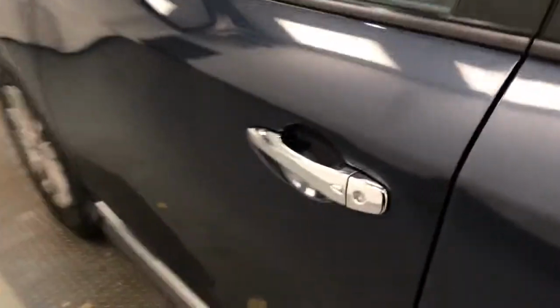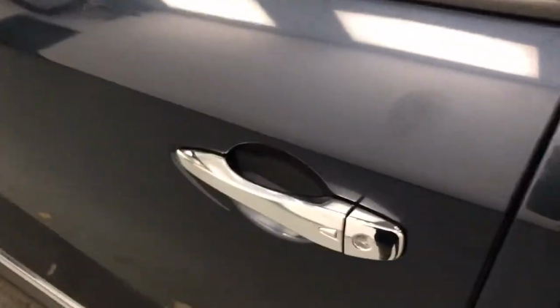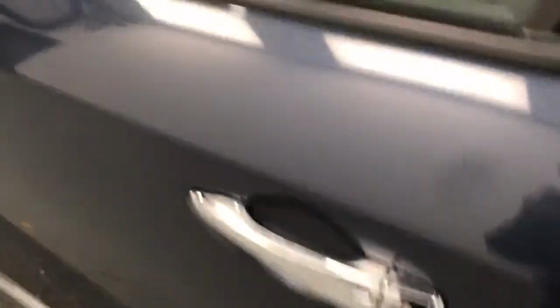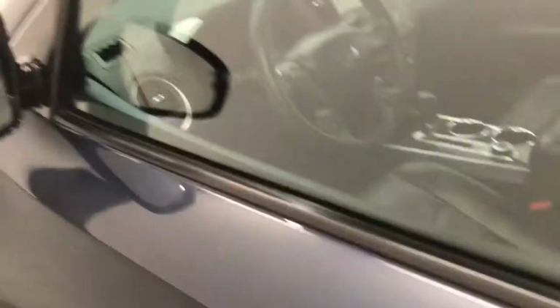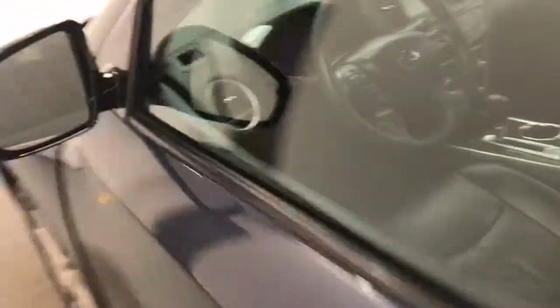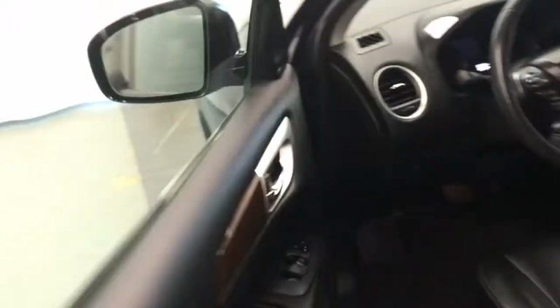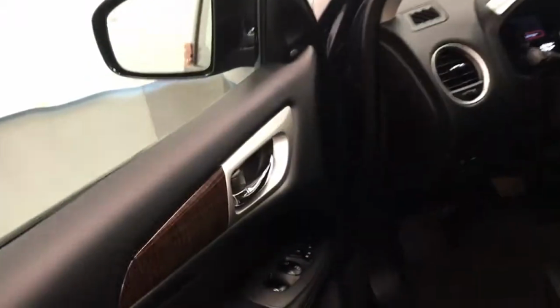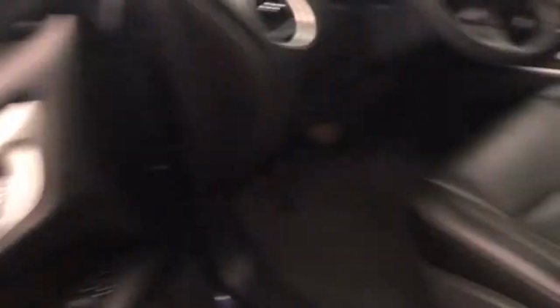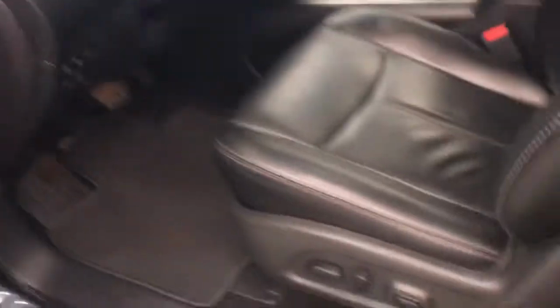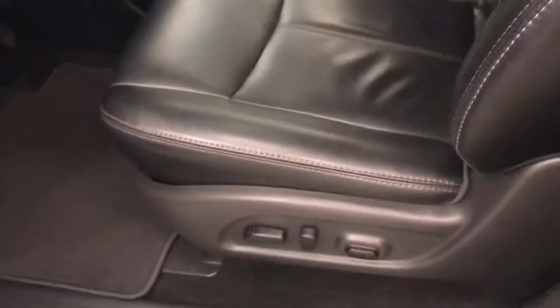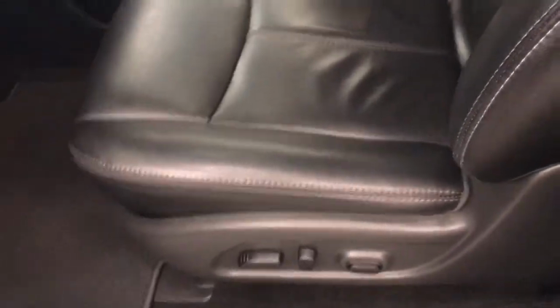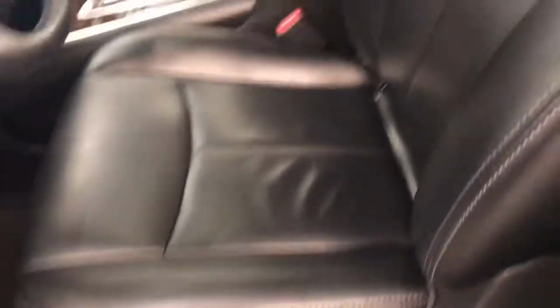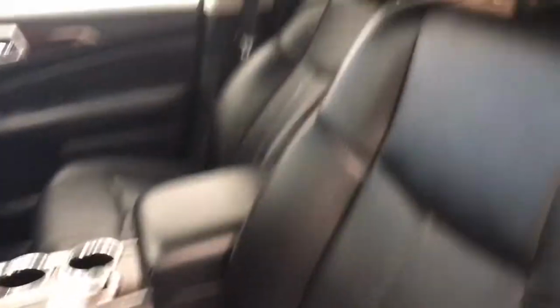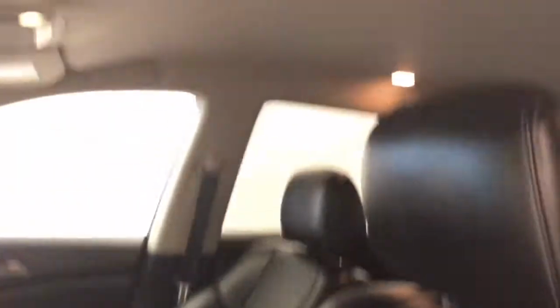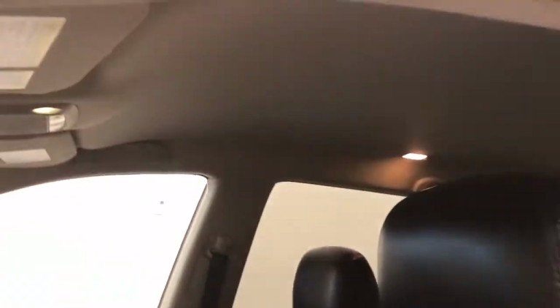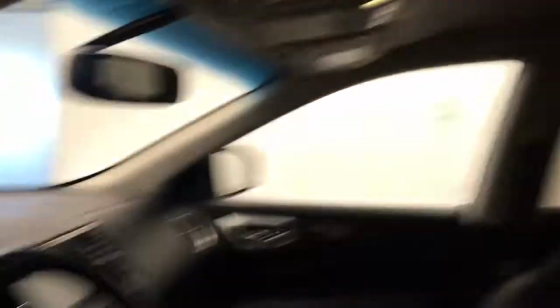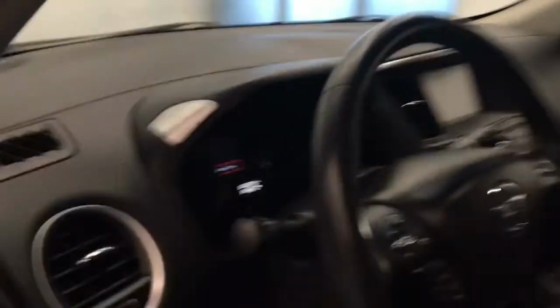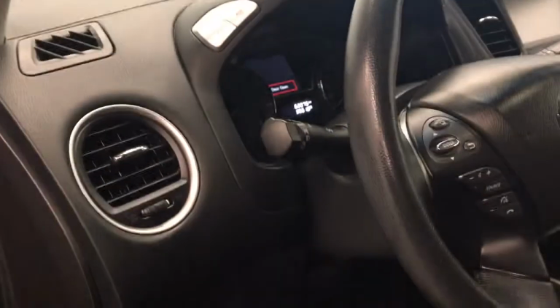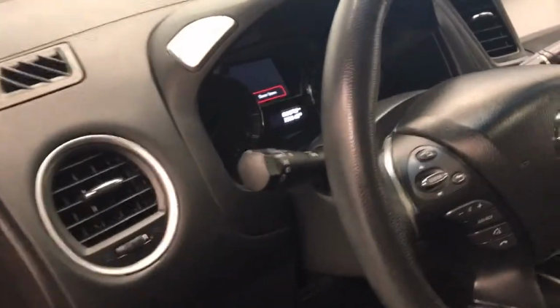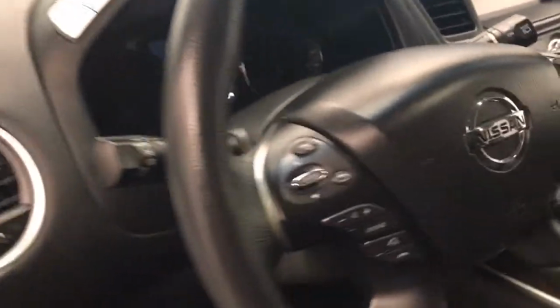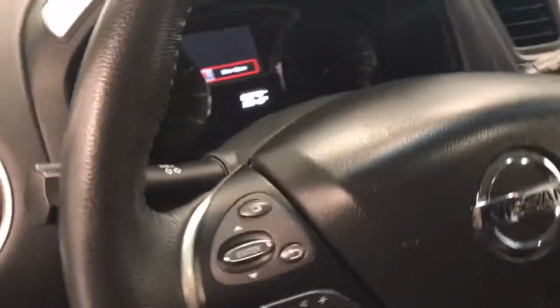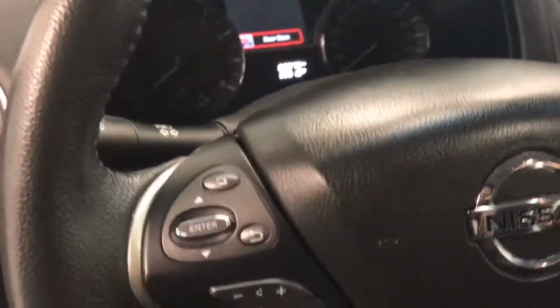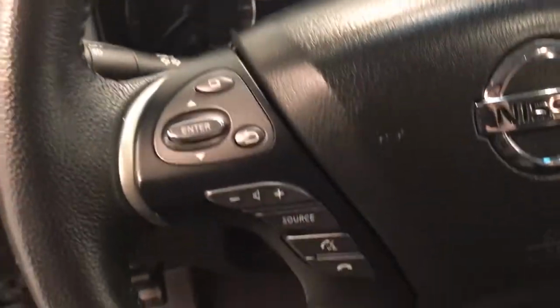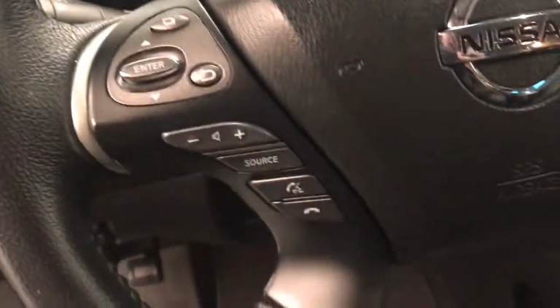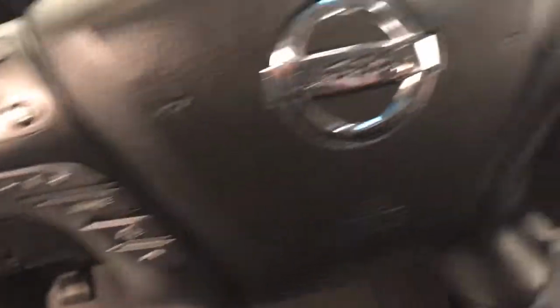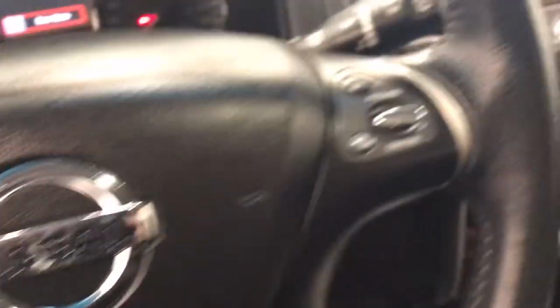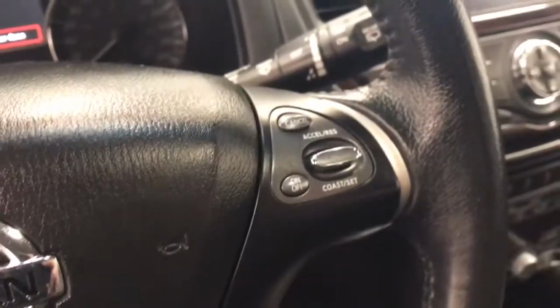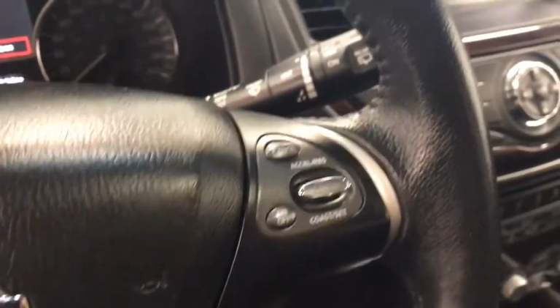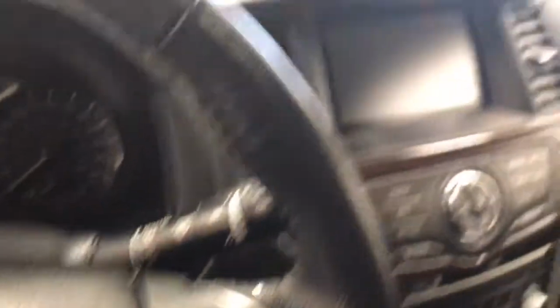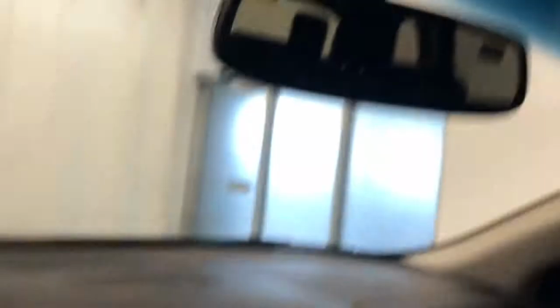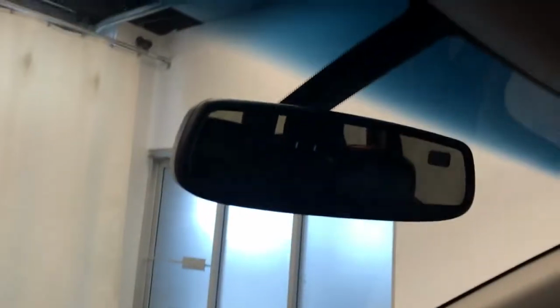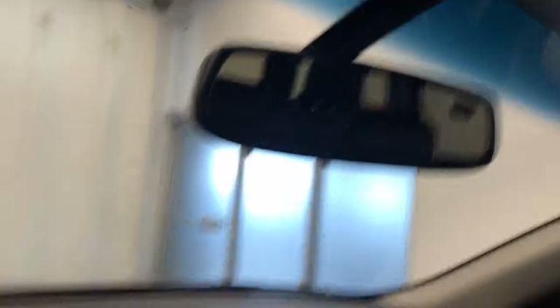Interior options include marquee access, power windows, locks and mirrors, power driver's seat with lumbar support, leather wrap upholstery, light controls, tilt and telescope steering, cruise control, hands-free communication and audio controls, and a garage door opener.